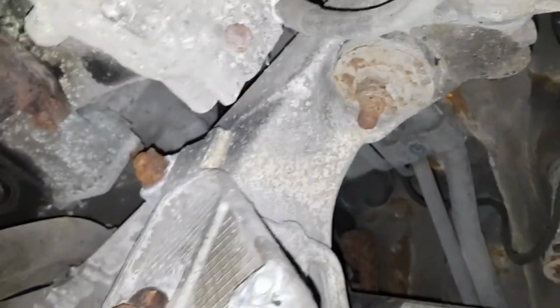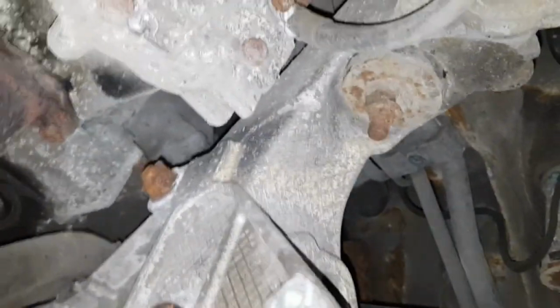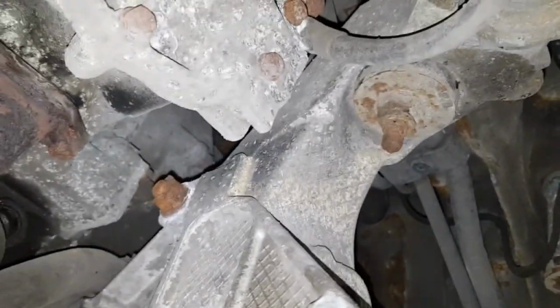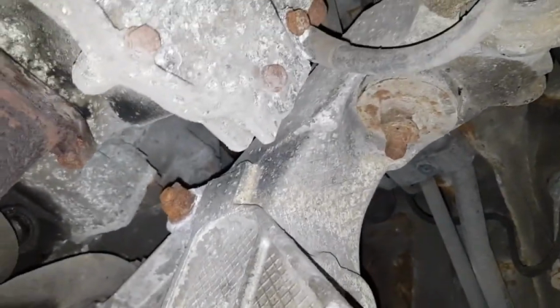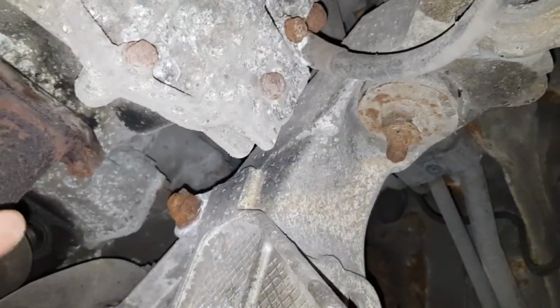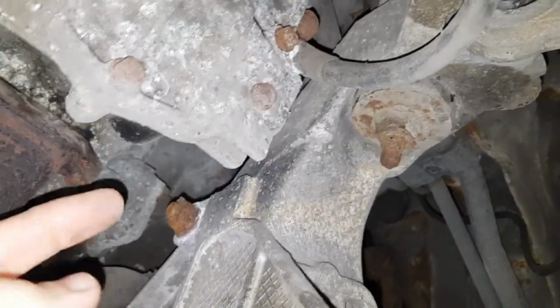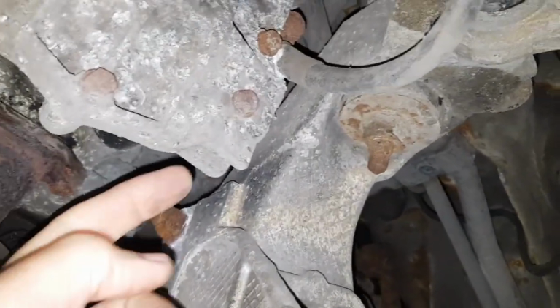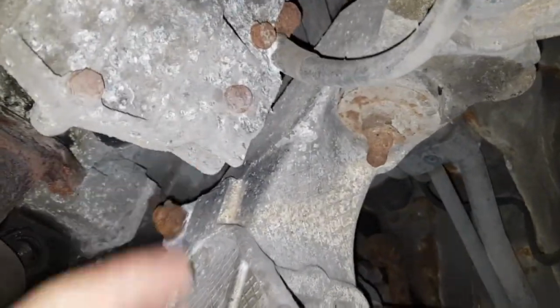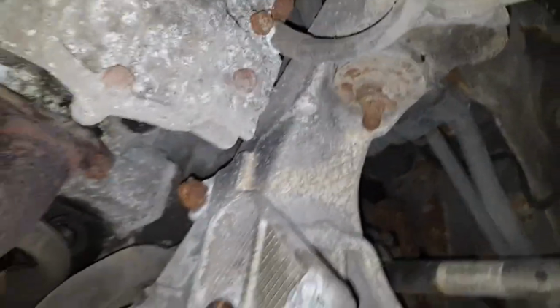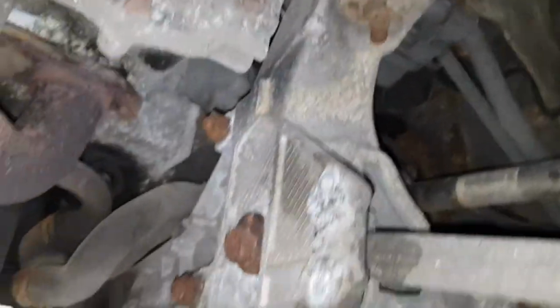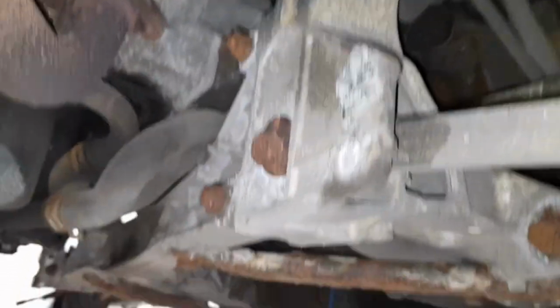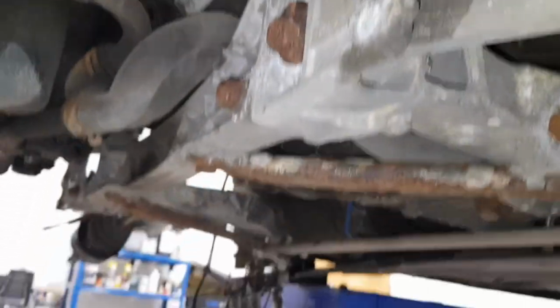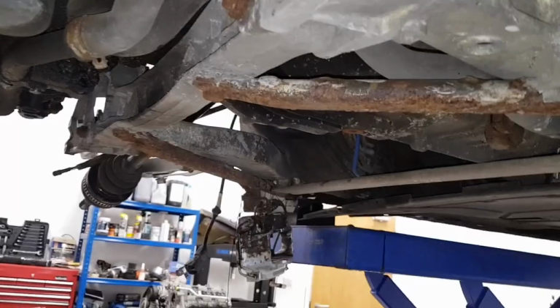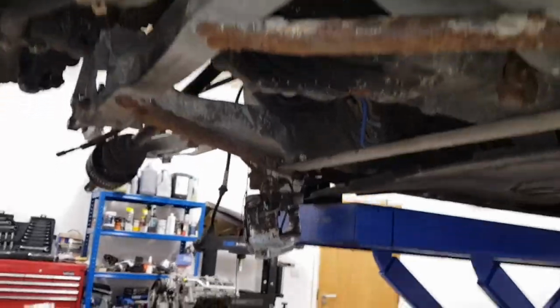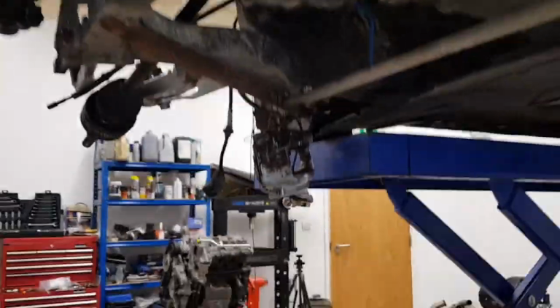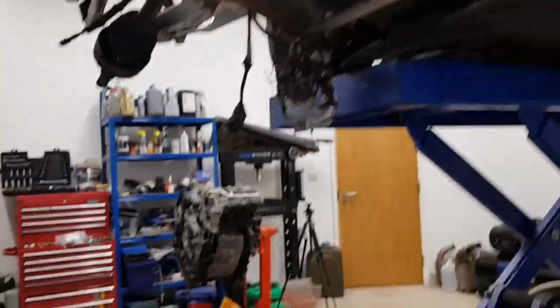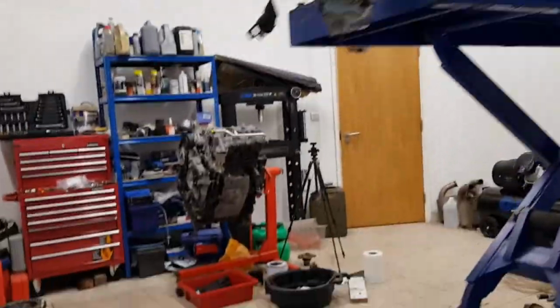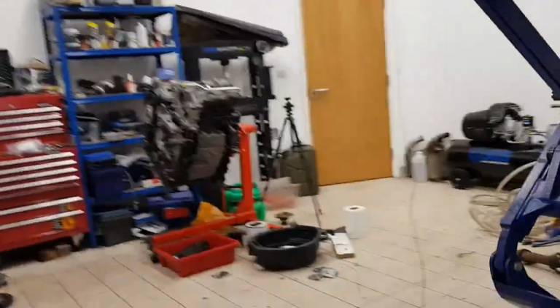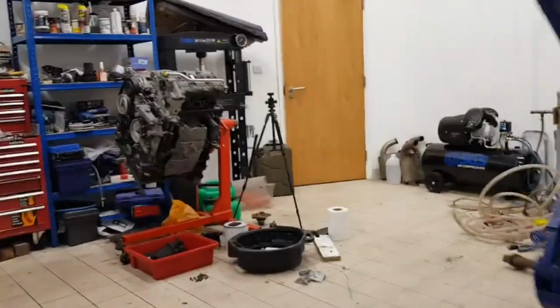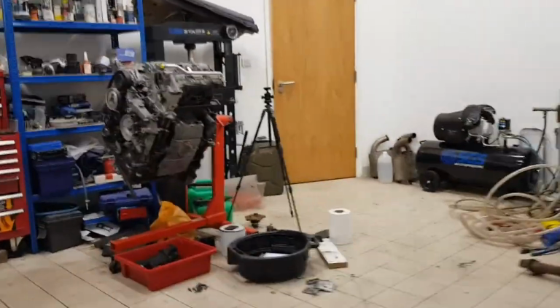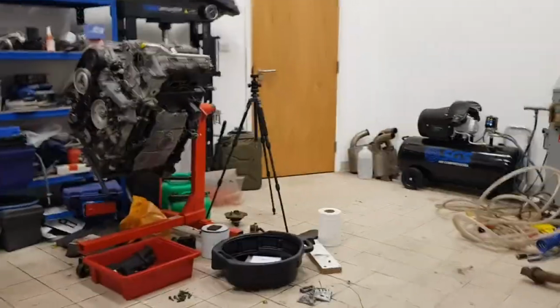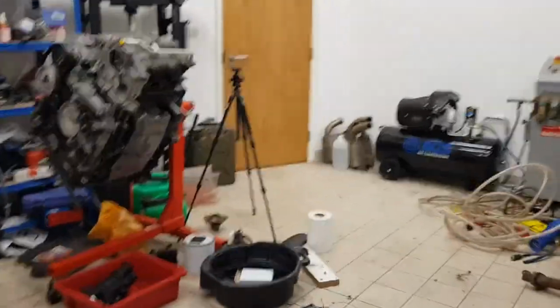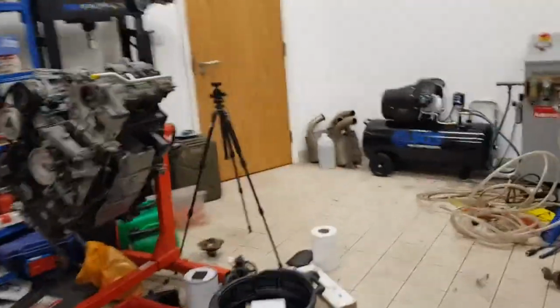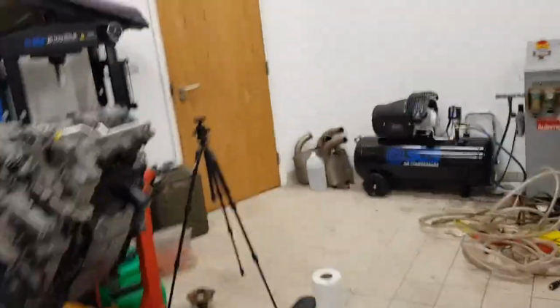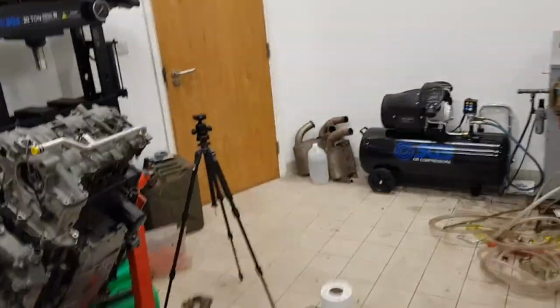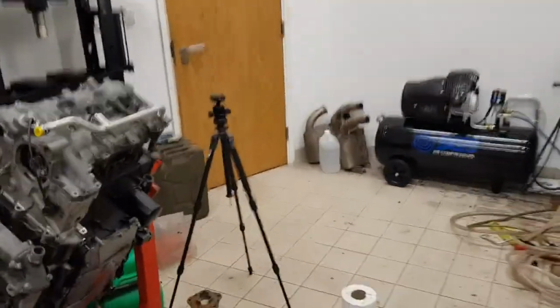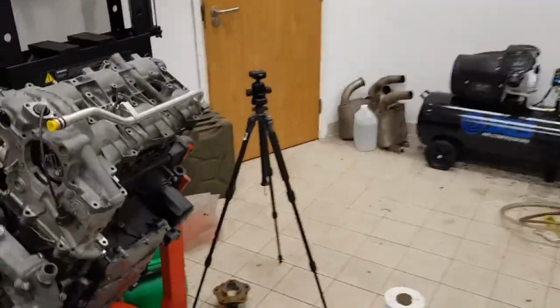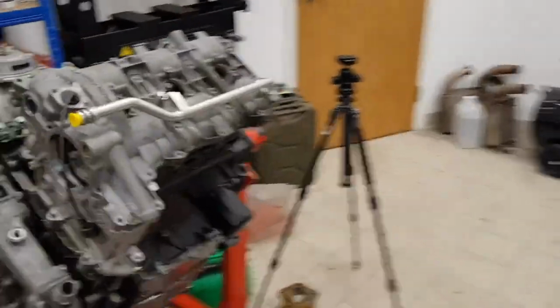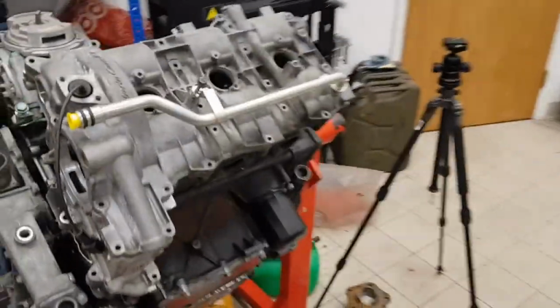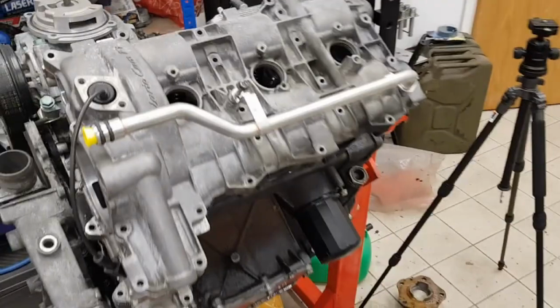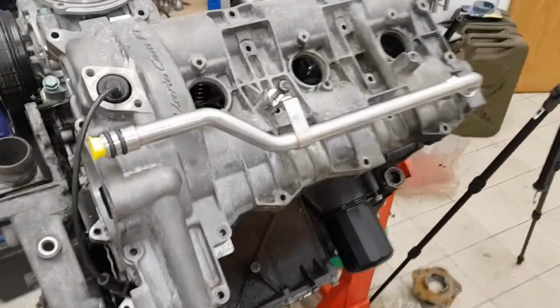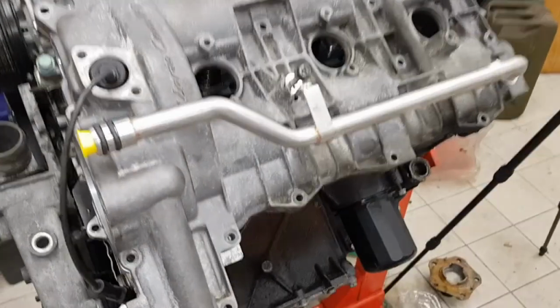You break the seal on it by prizing it off on these specific points. I've got an engine over here which I can show you the installation required for the suction pipe.